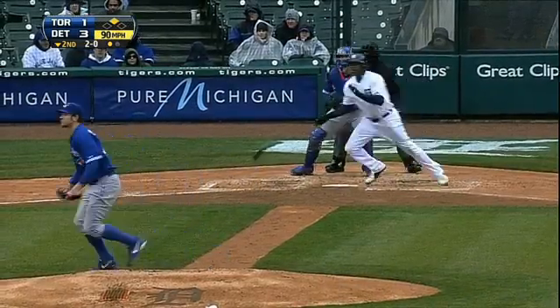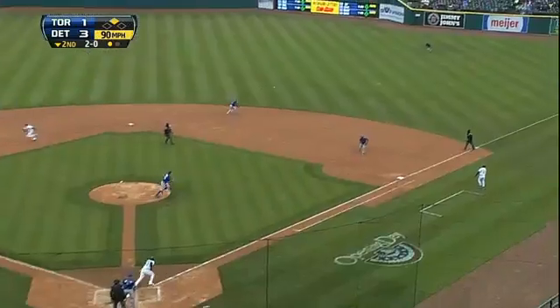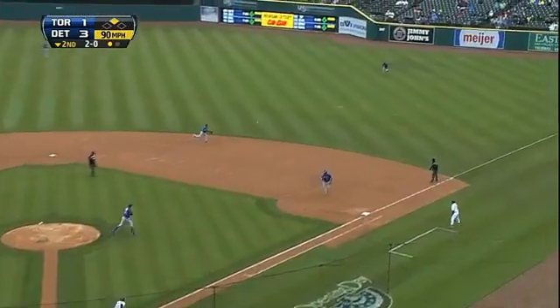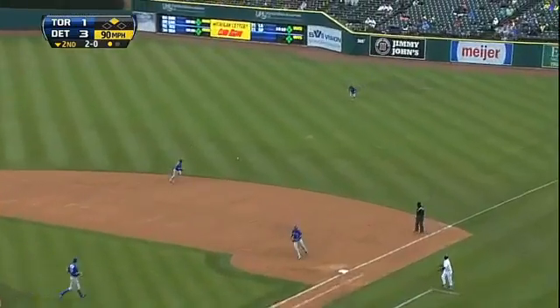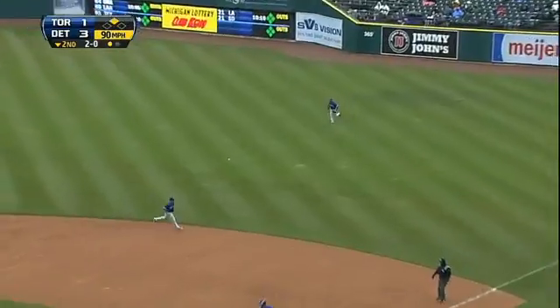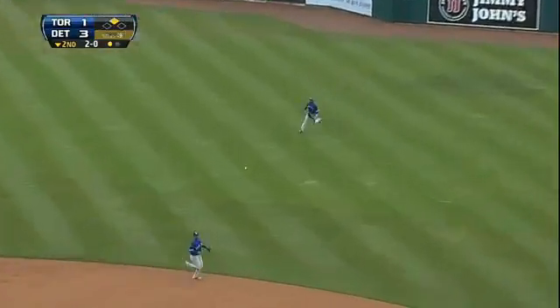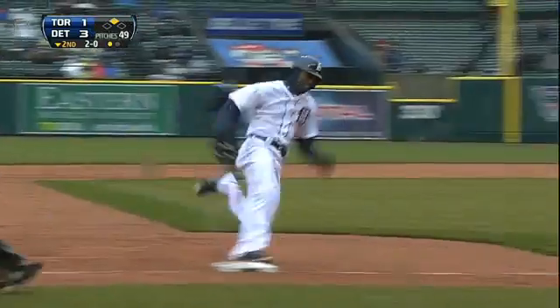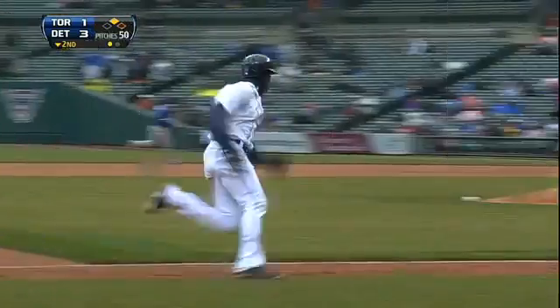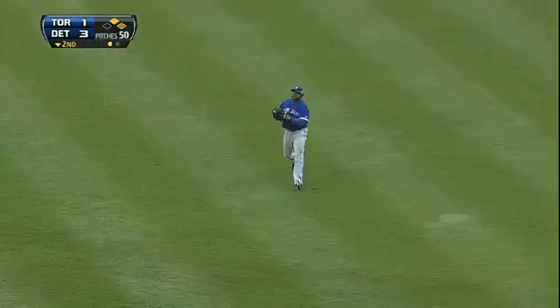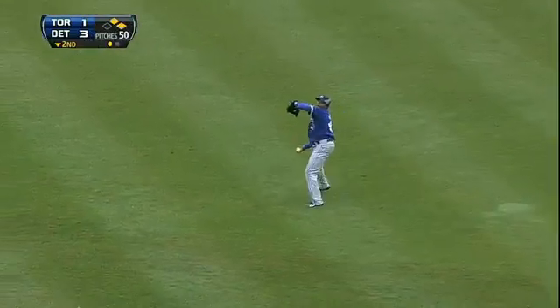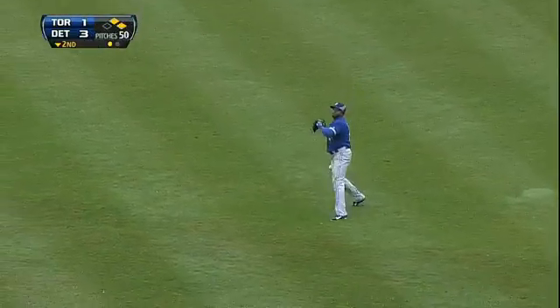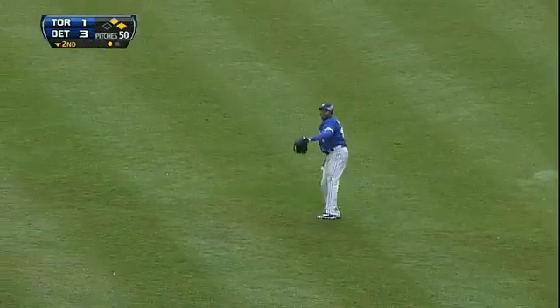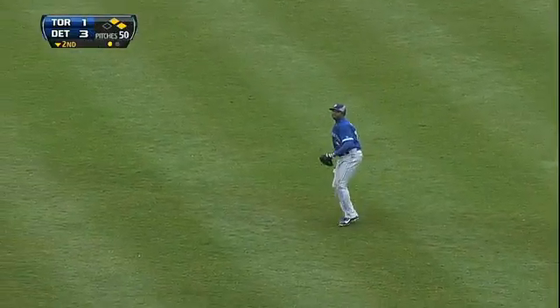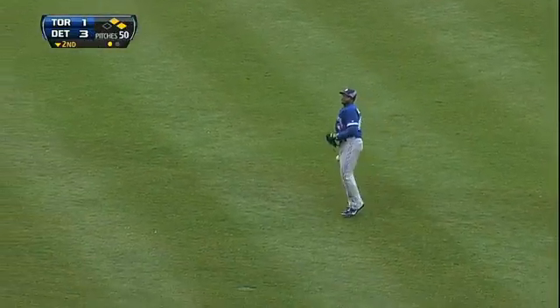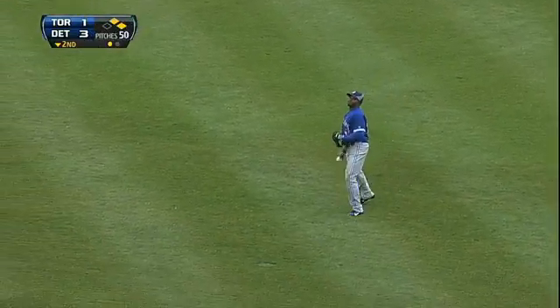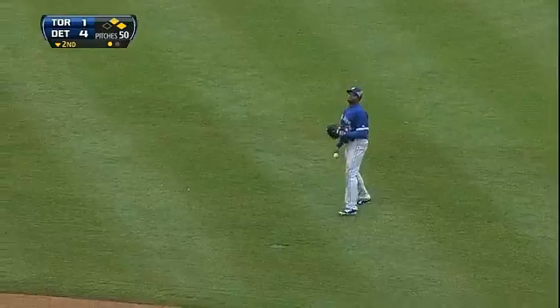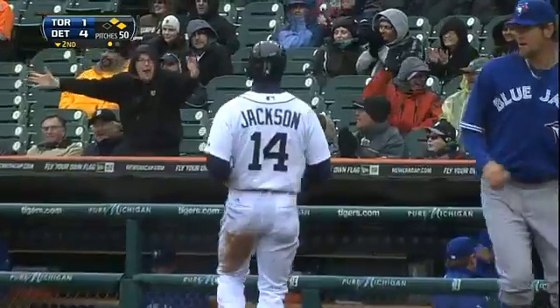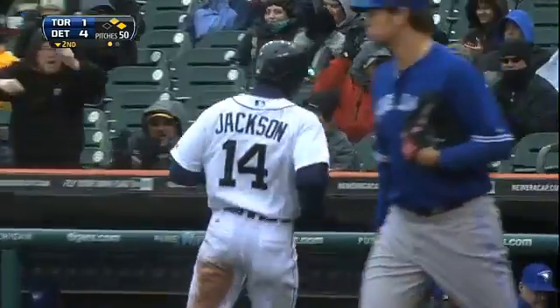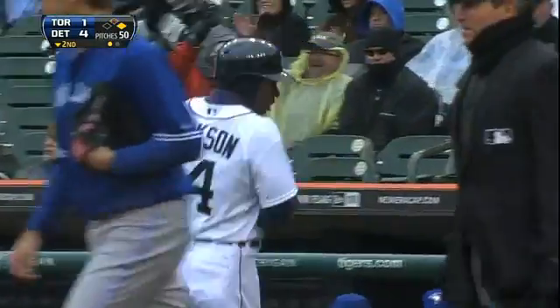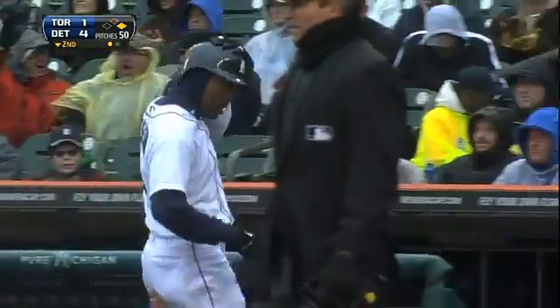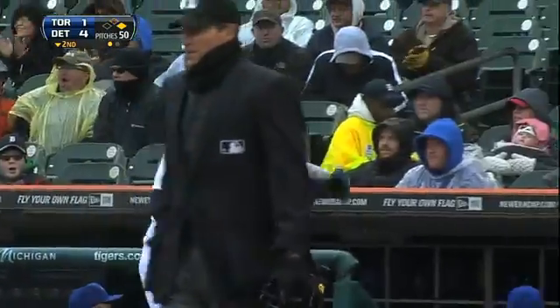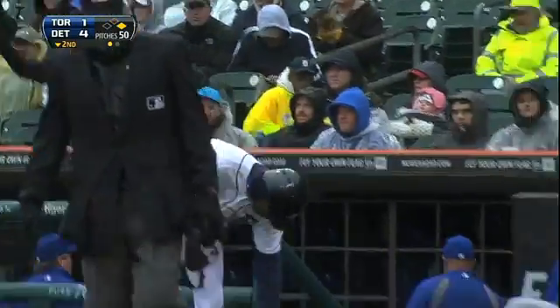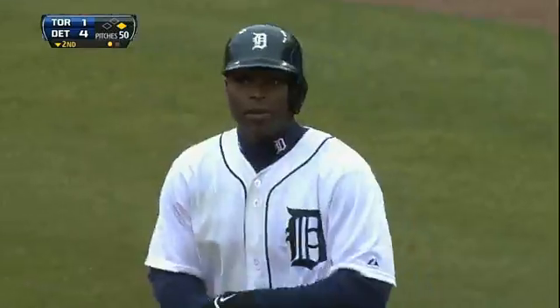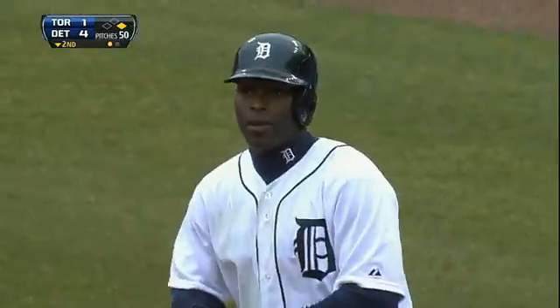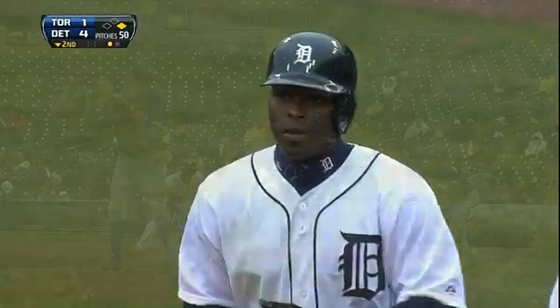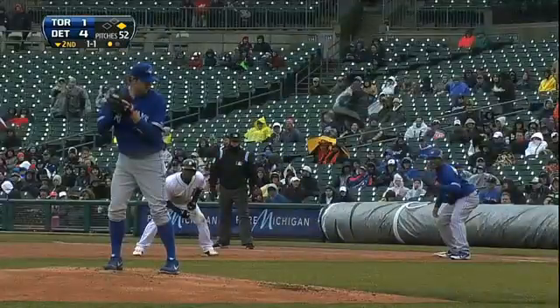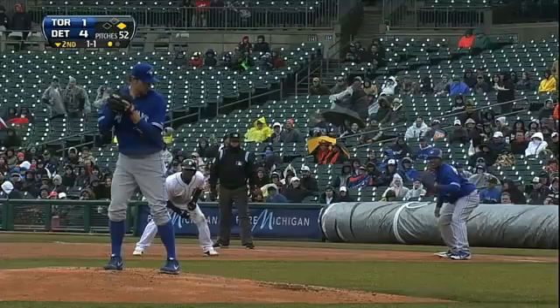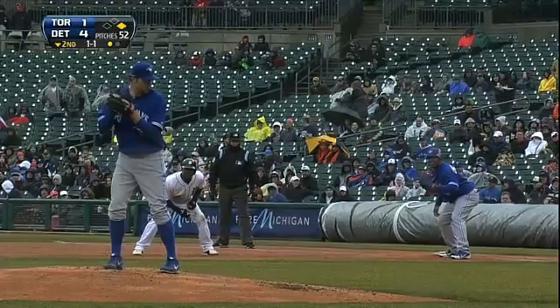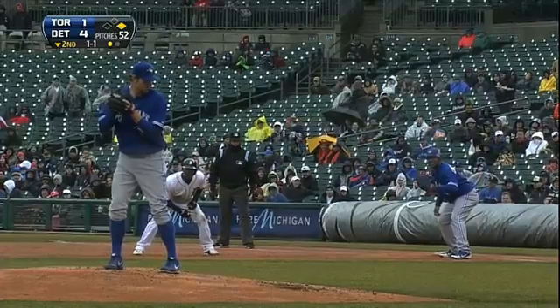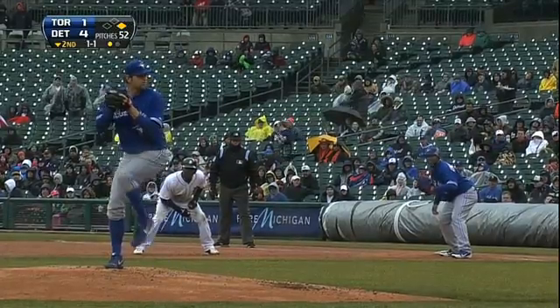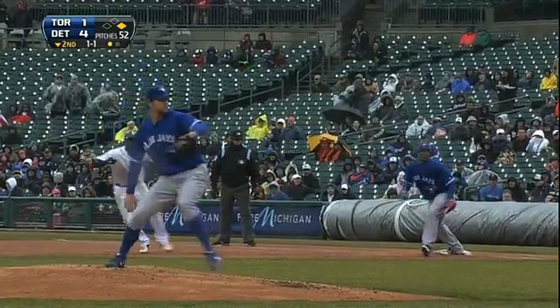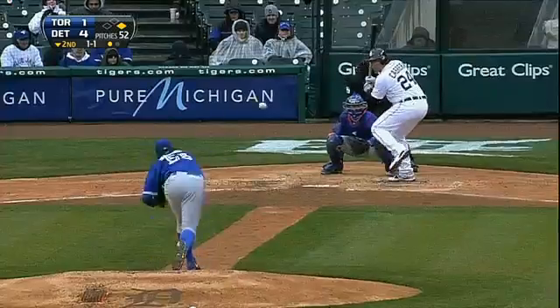The bouncing ball the other way, it's going to get through — base hit! Here comes Jackson rounding third, they'll try and score, and he will, standing up! Tony Hunter goes the other way with an RBI hit.